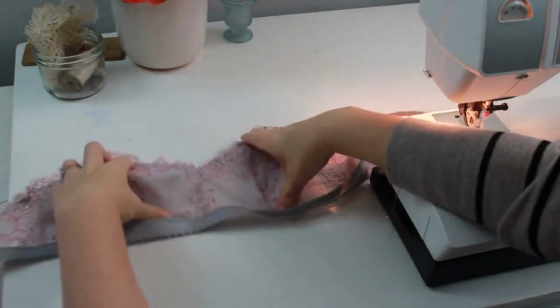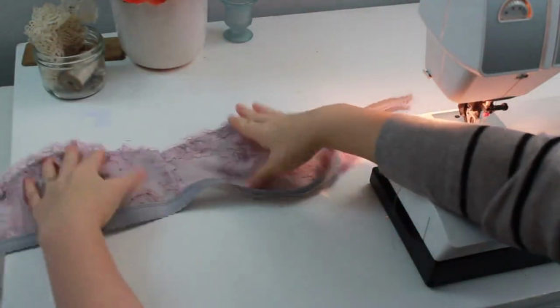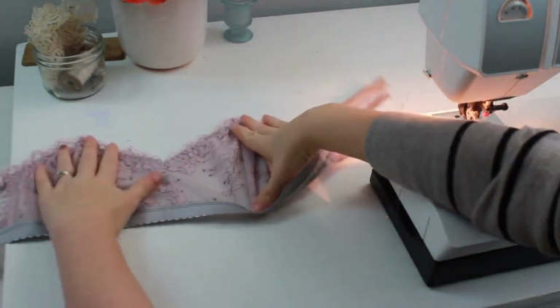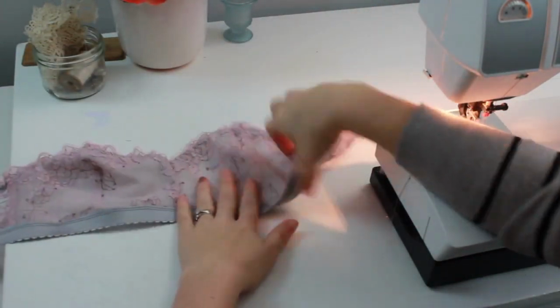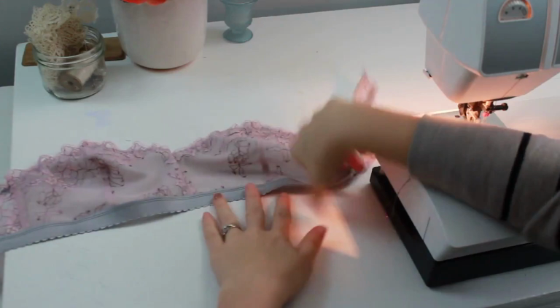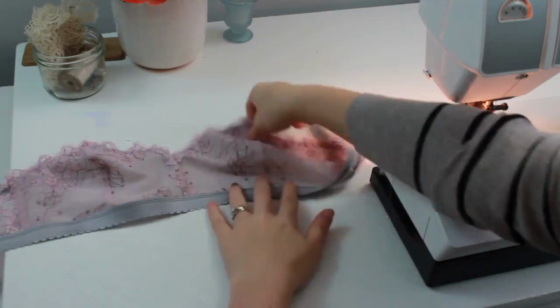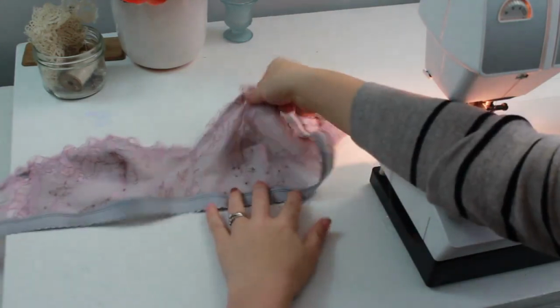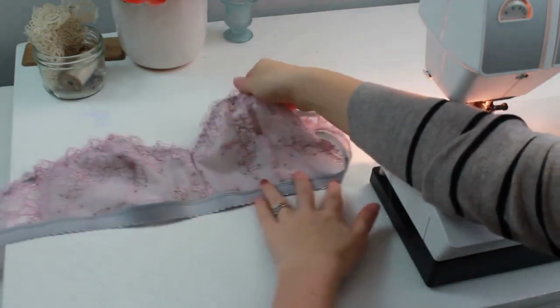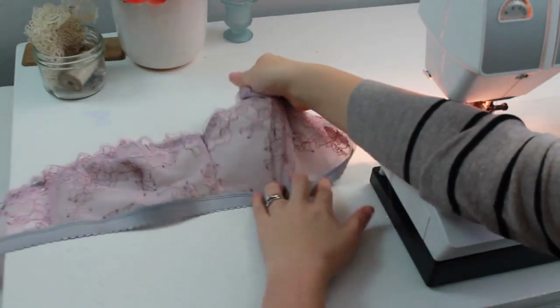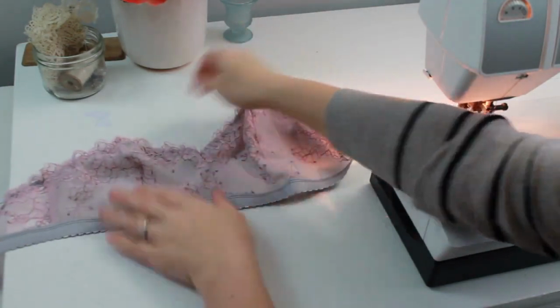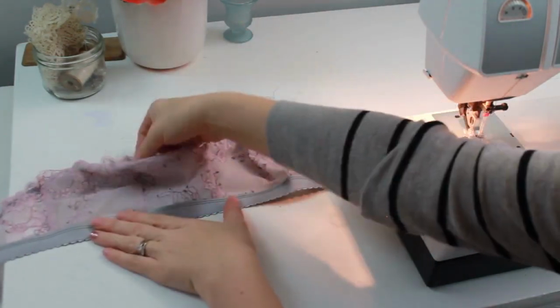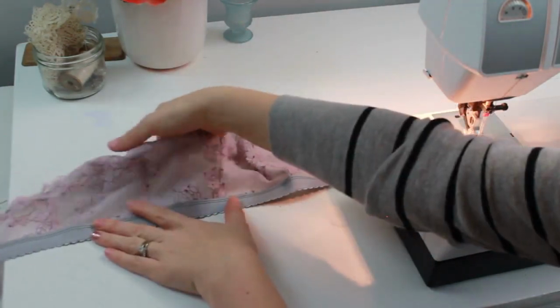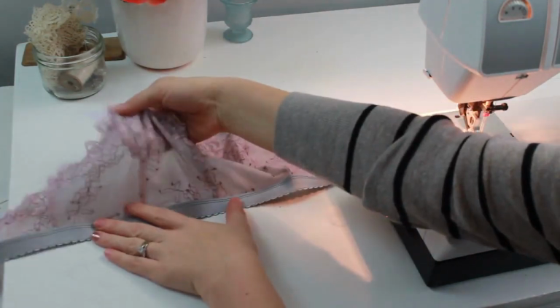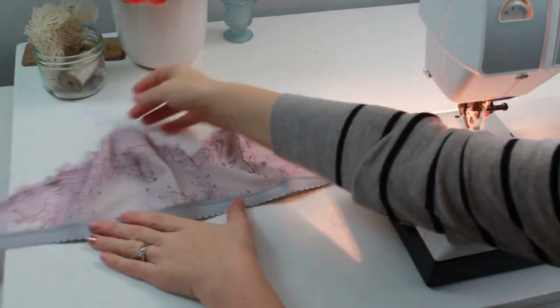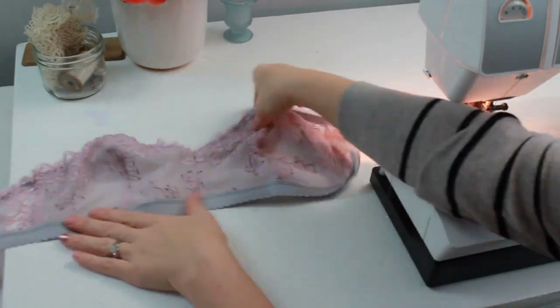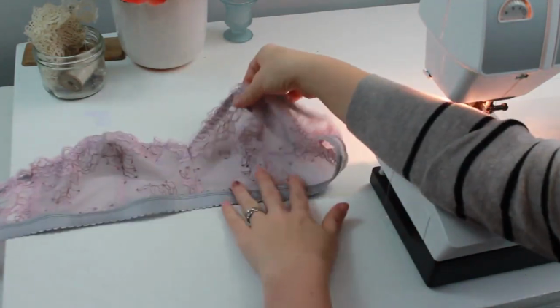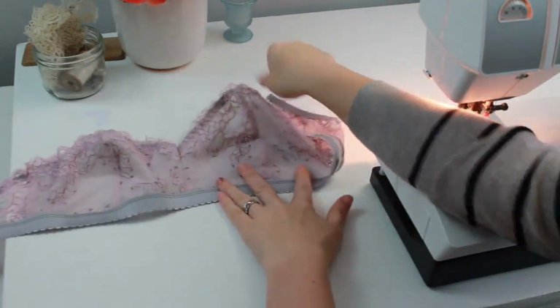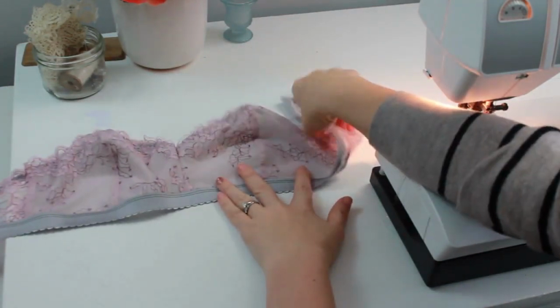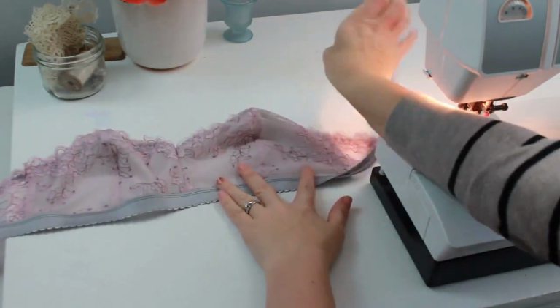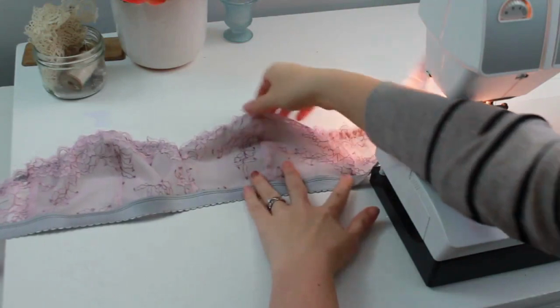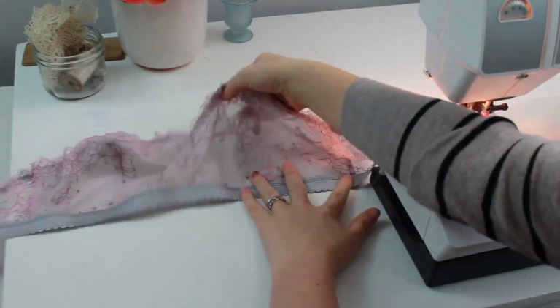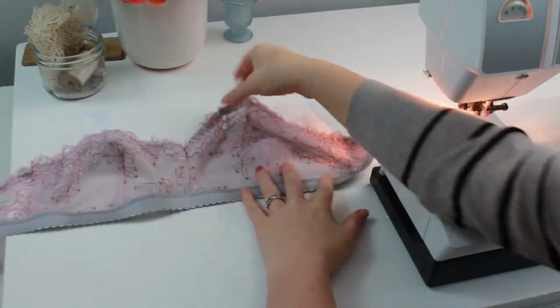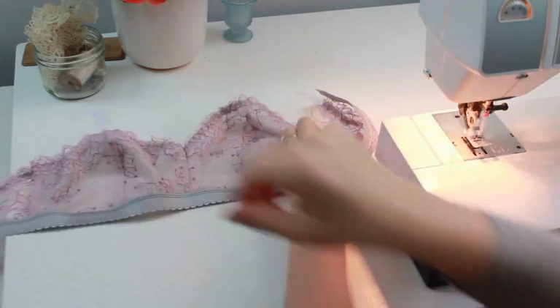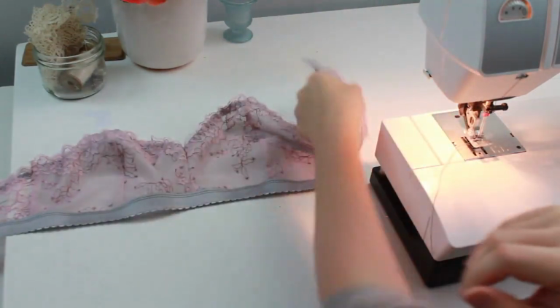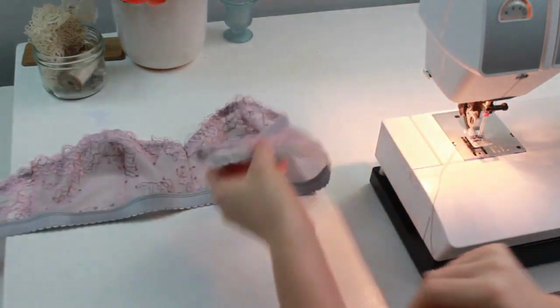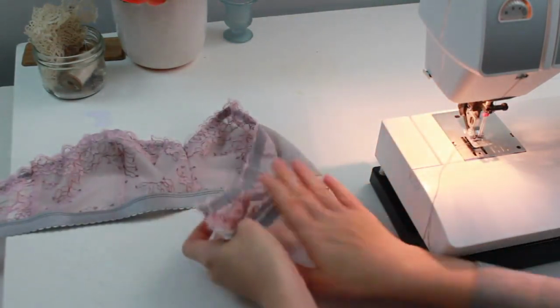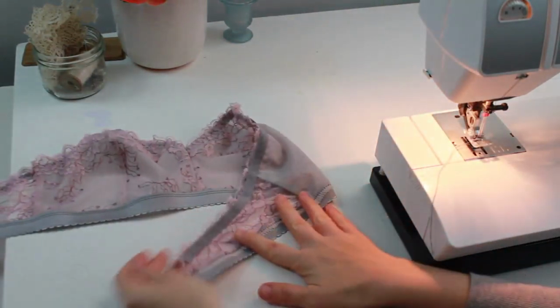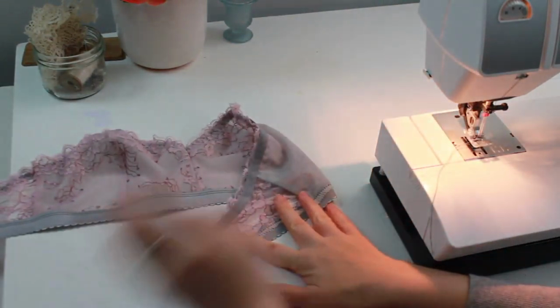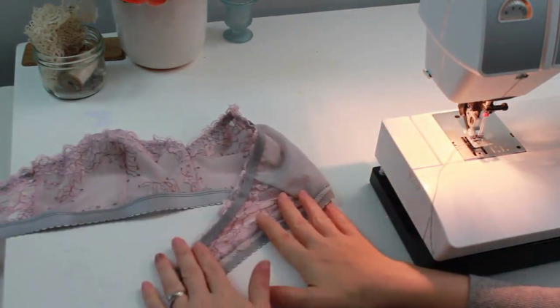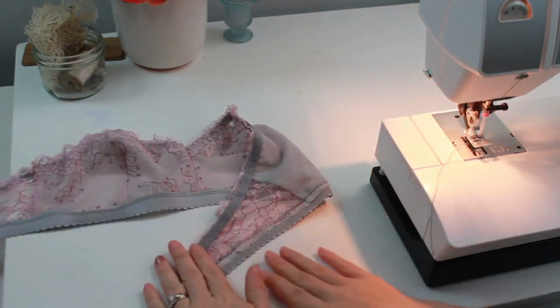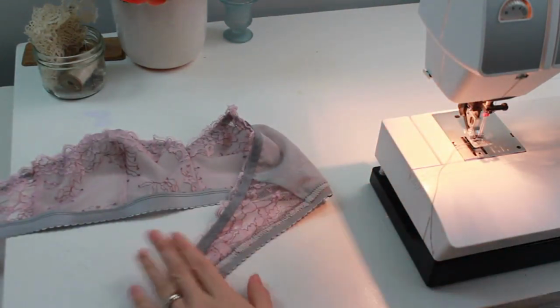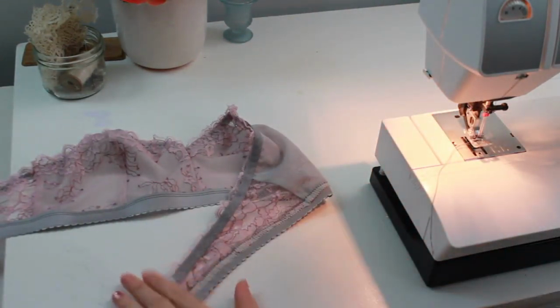And there it is with the decorative band applied. The inside still has a nice, clean finished edge.